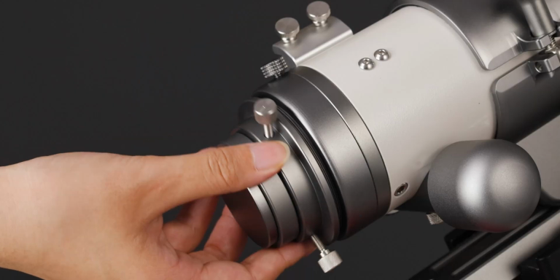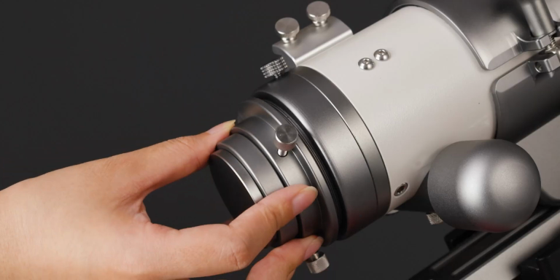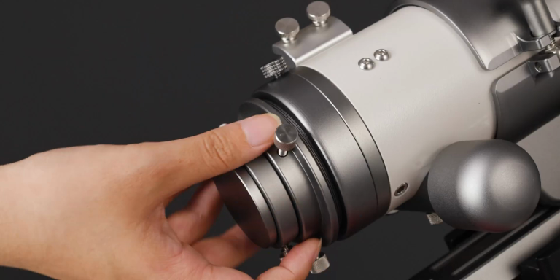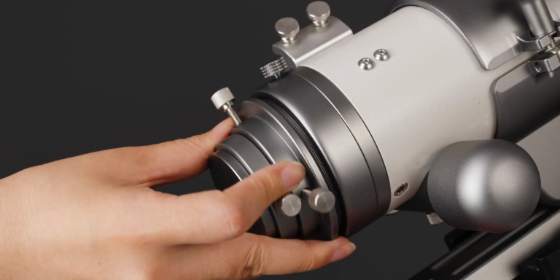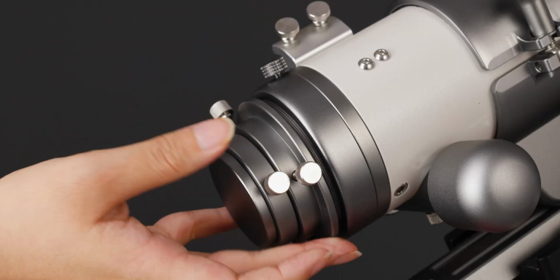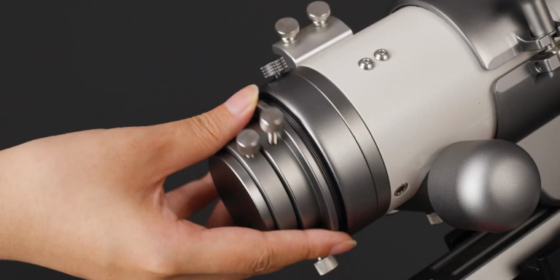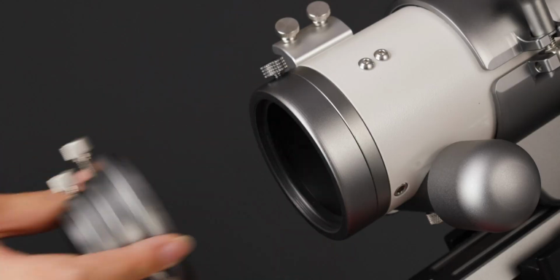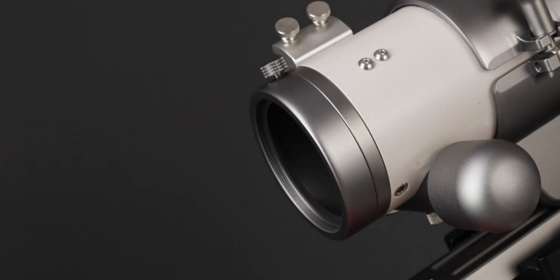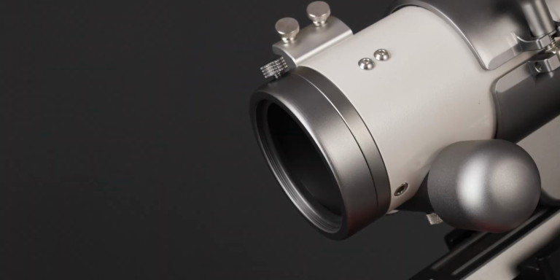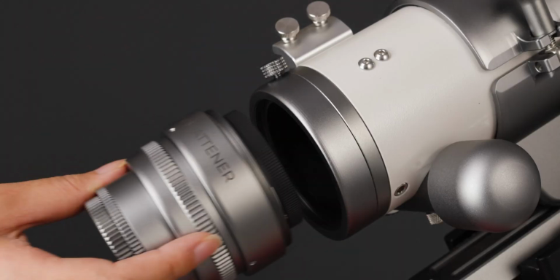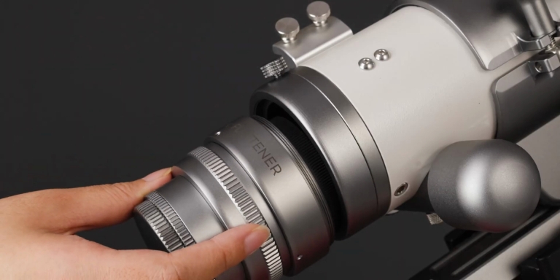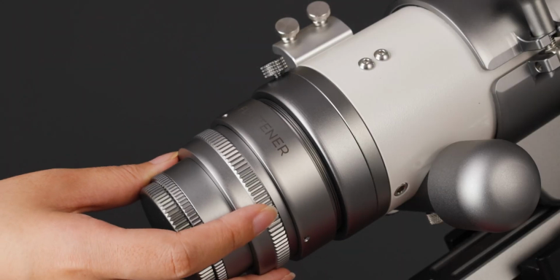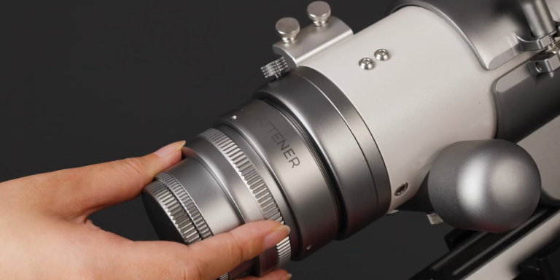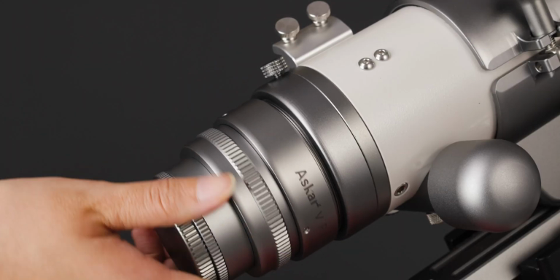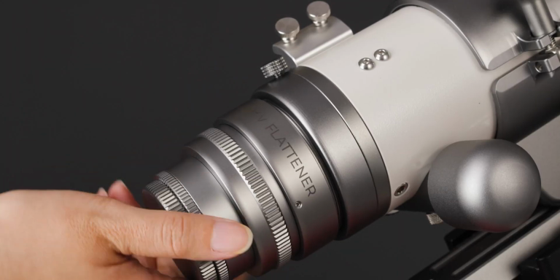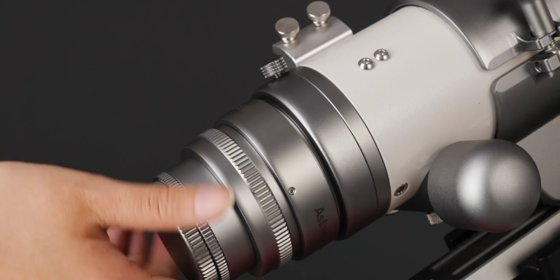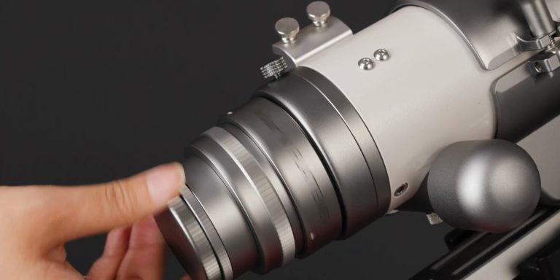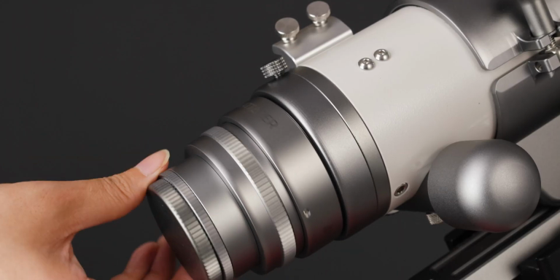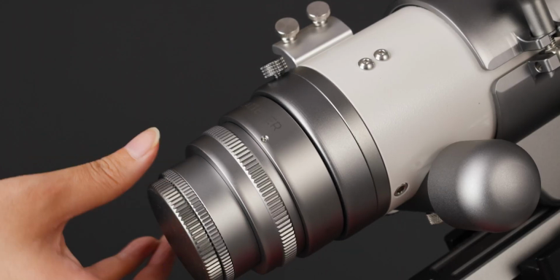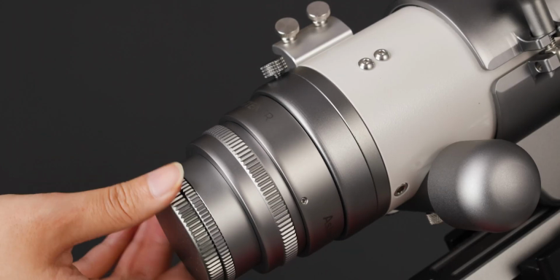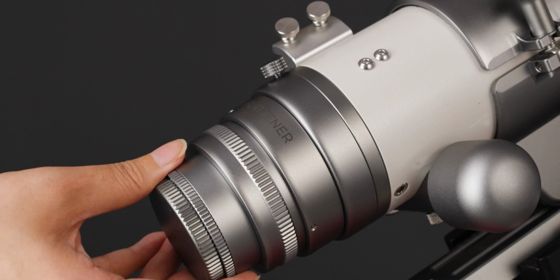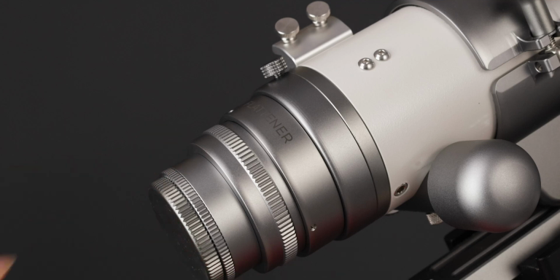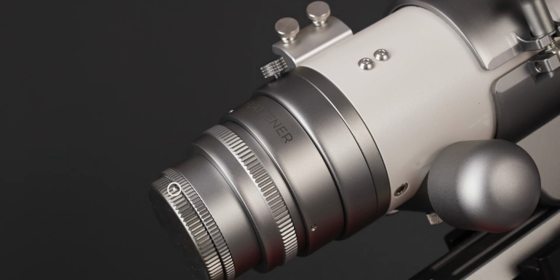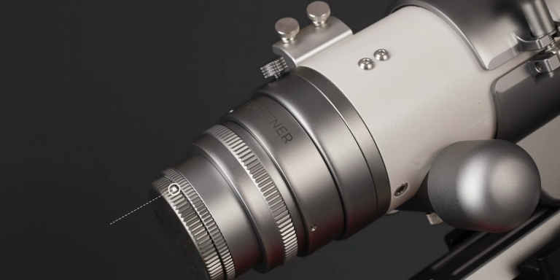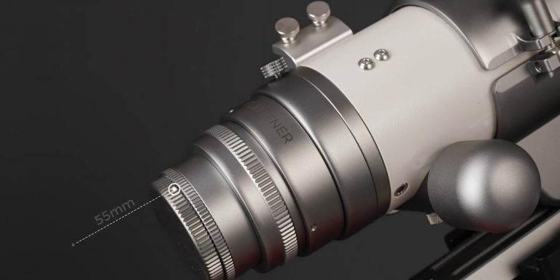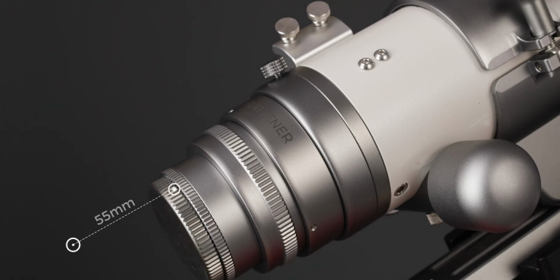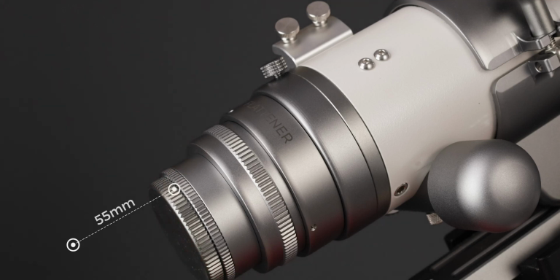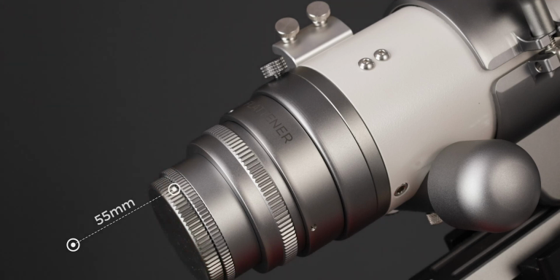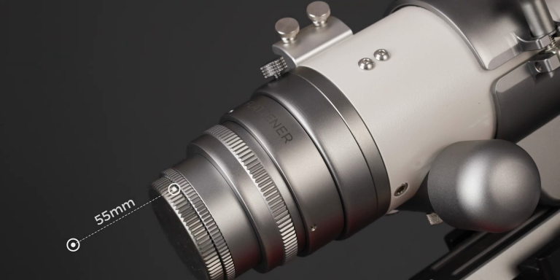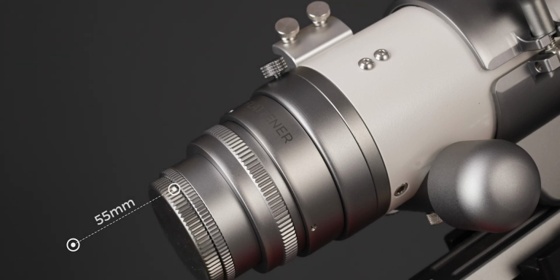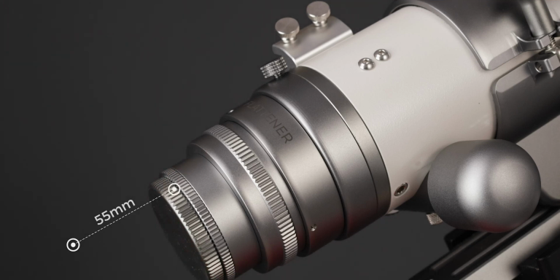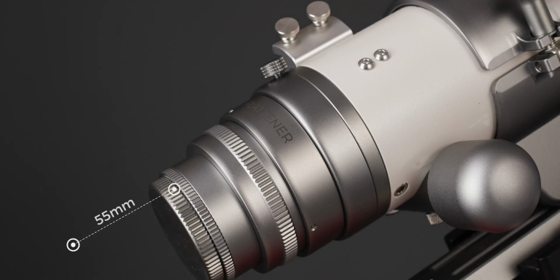Unscrew the 2-inch adapter and attach the accessory you need. With the accessory installed, the telescope has a back focus of 55mm.